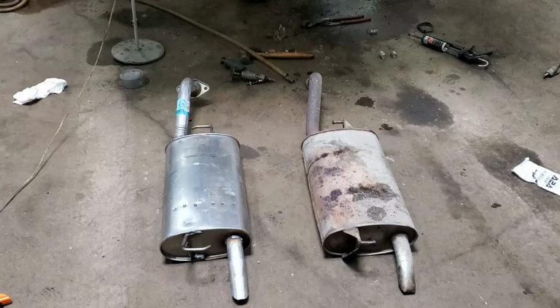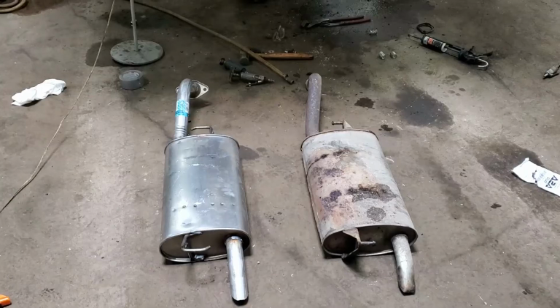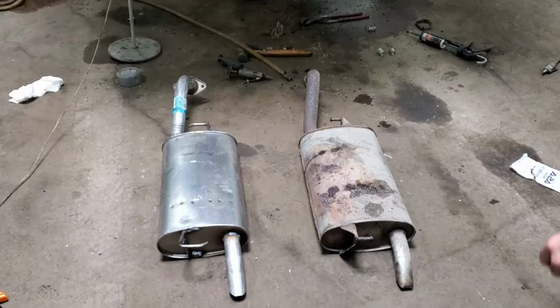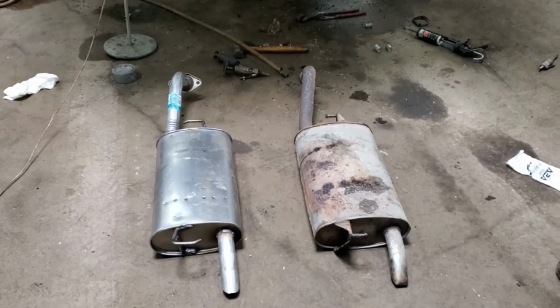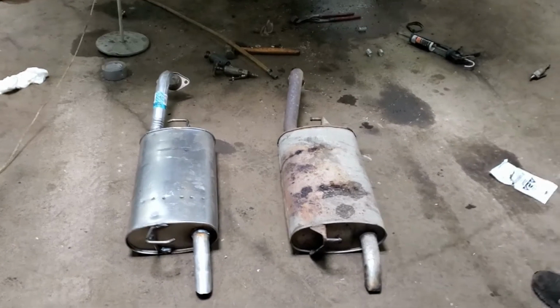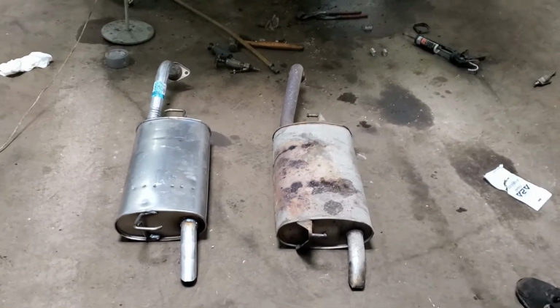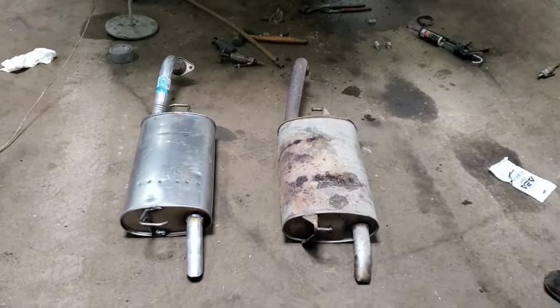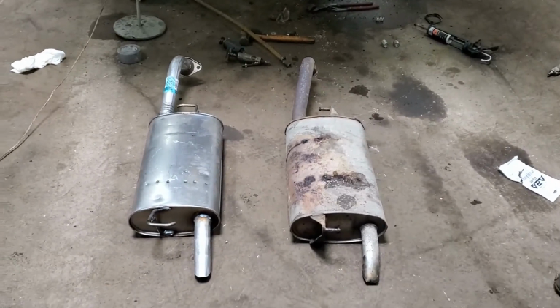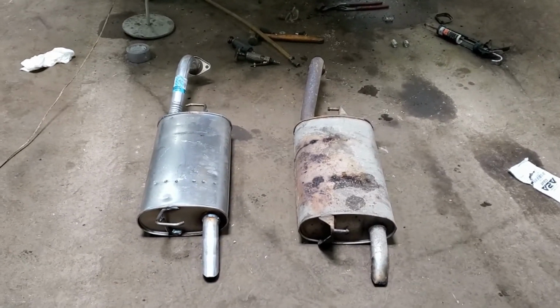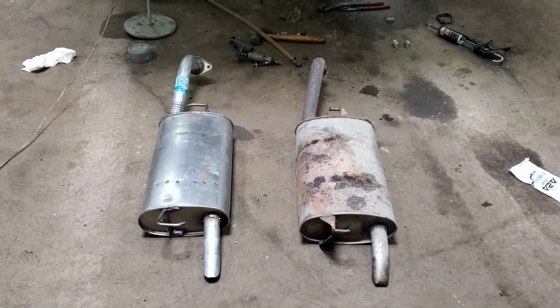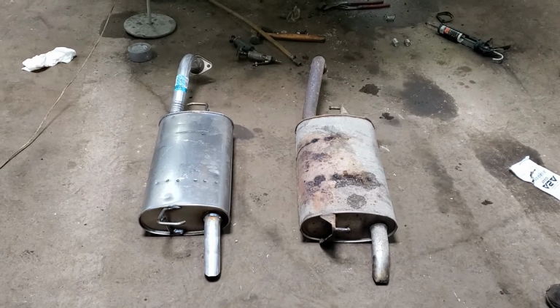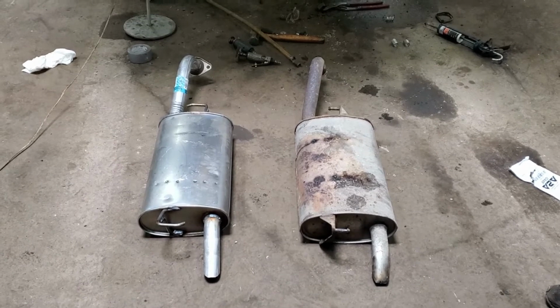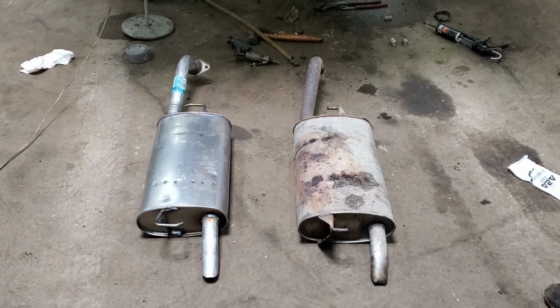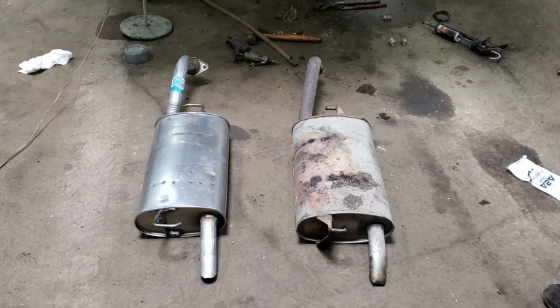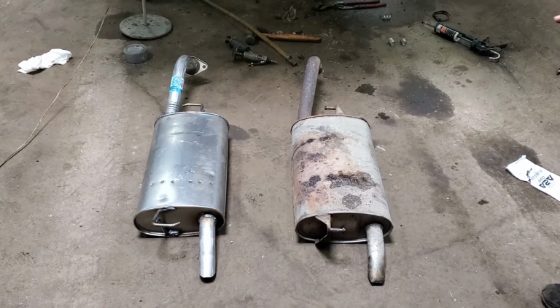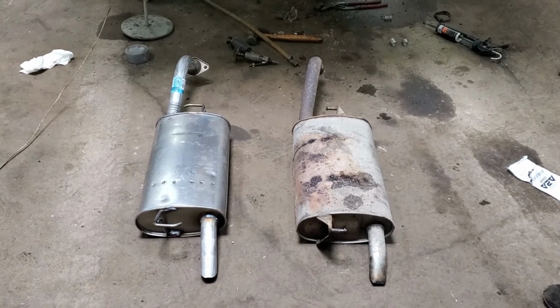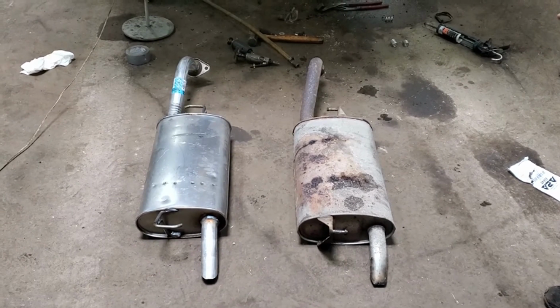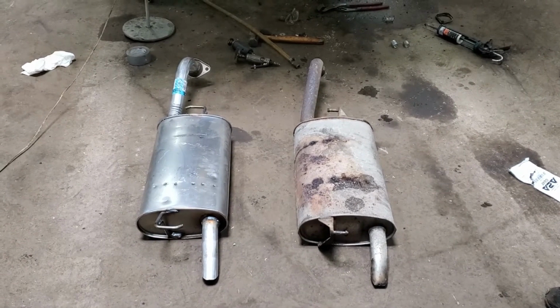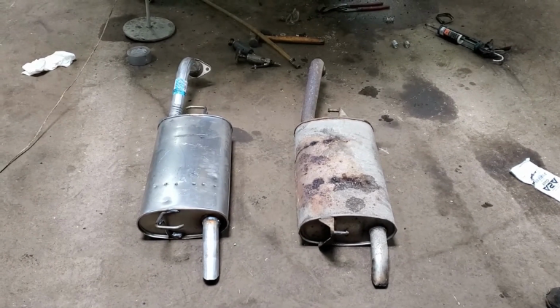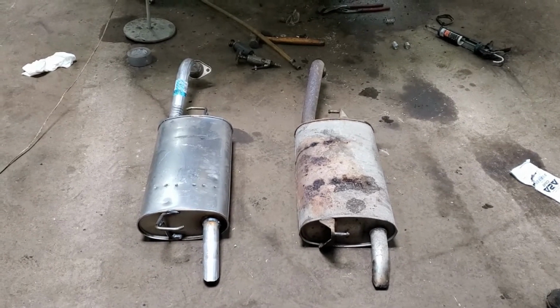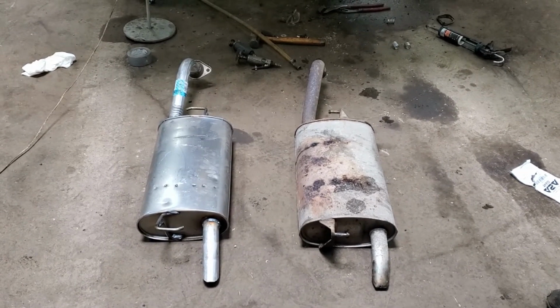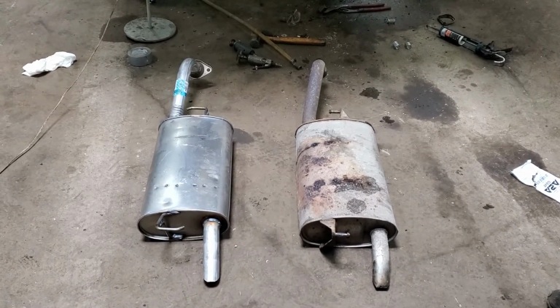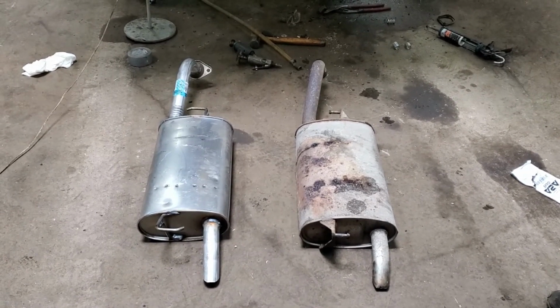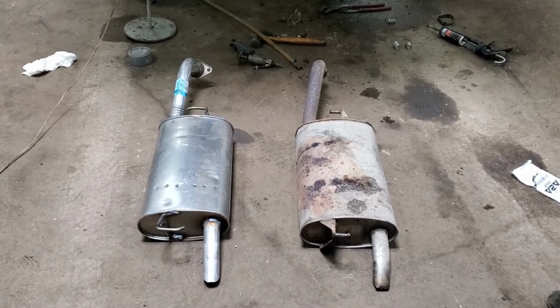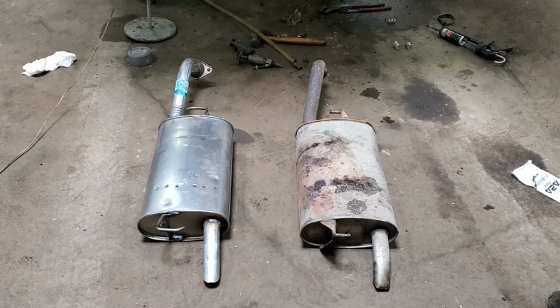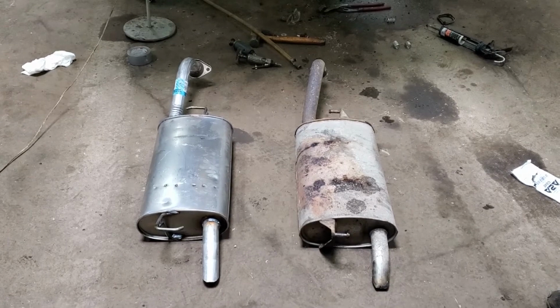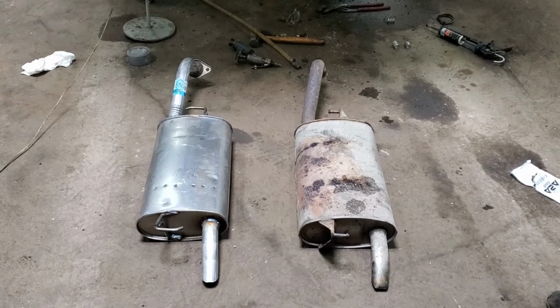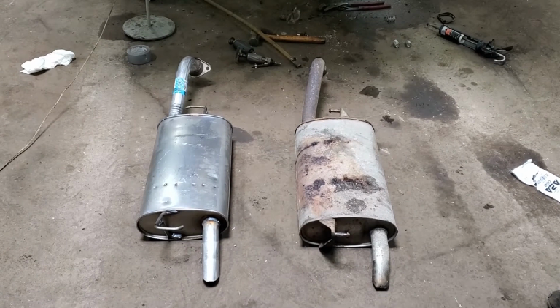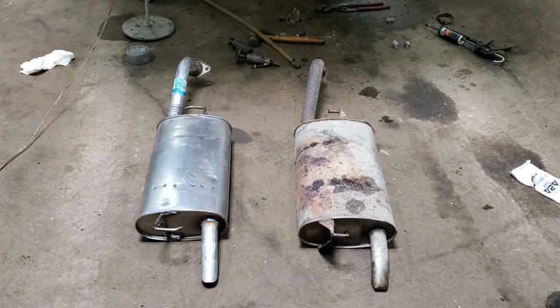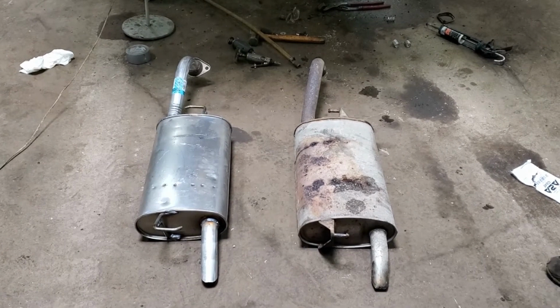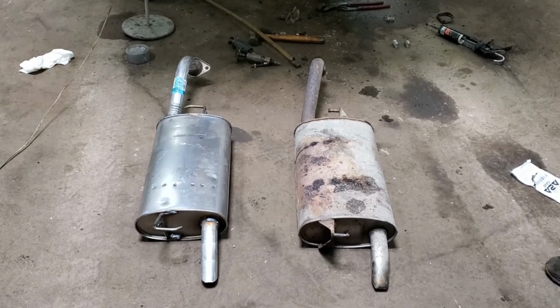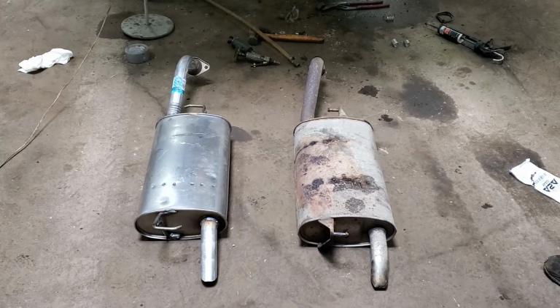Hey guys, today we're working on a Toyota Corolla, this one is a 2006, but this is the same for 2003 to 2013 with a 1.8 liter engine, 1ZZ.